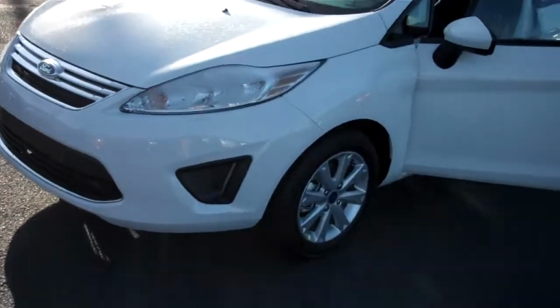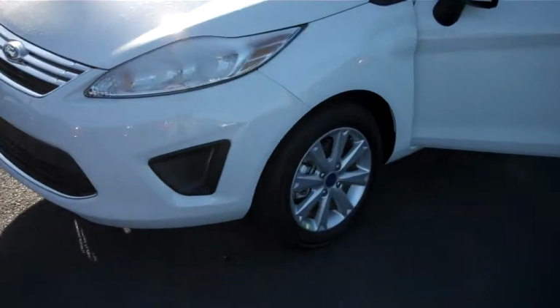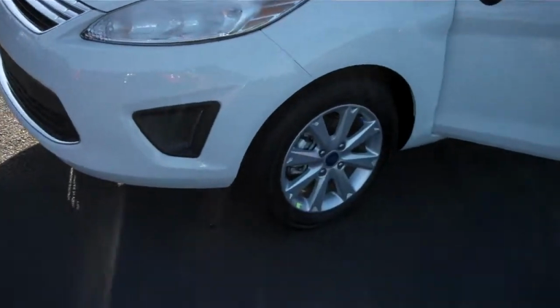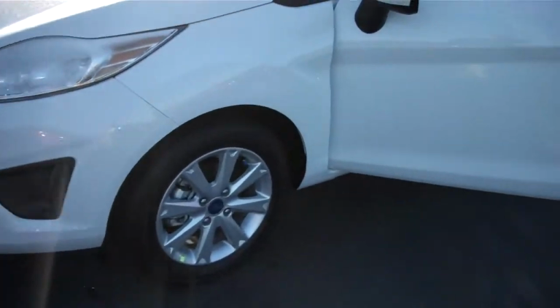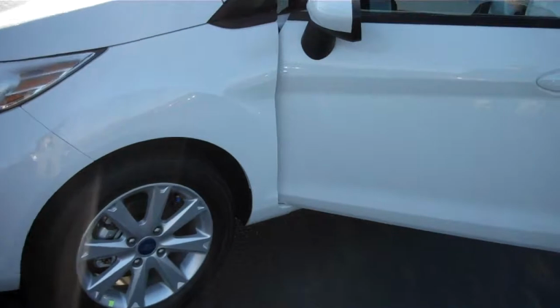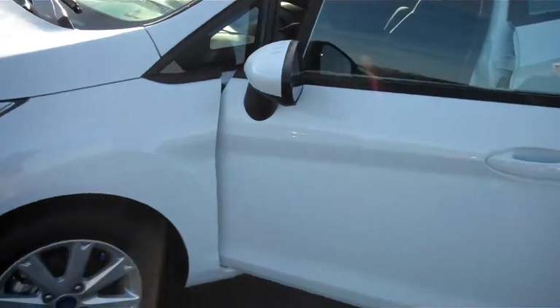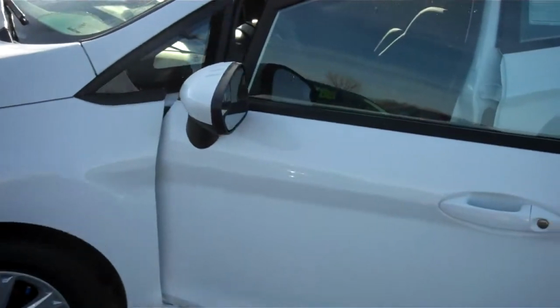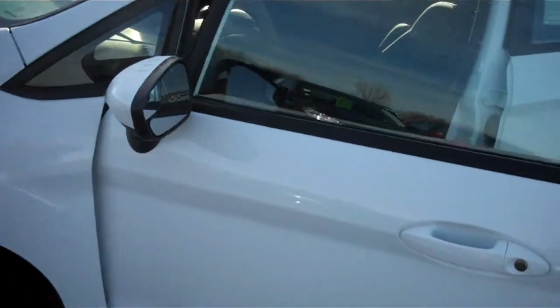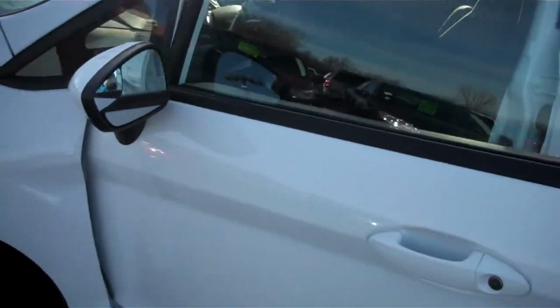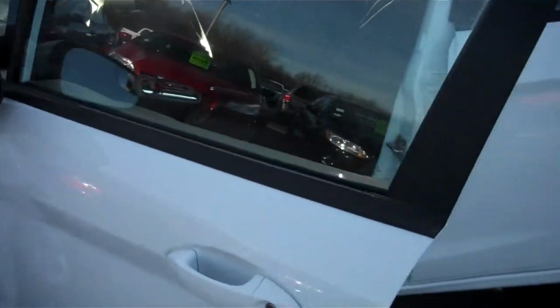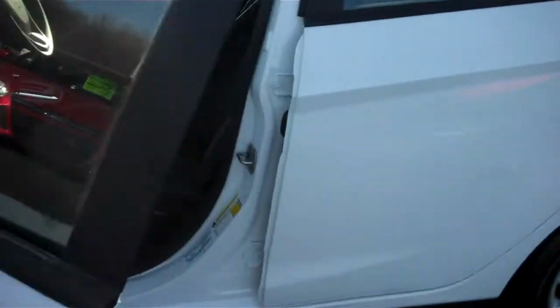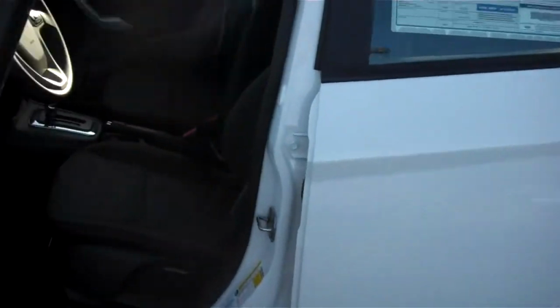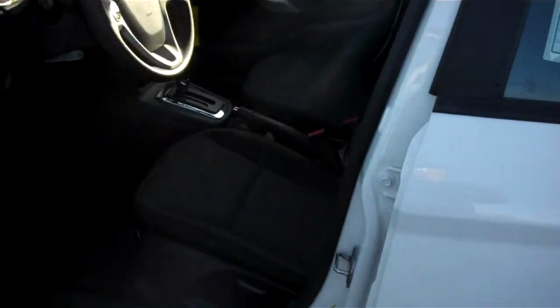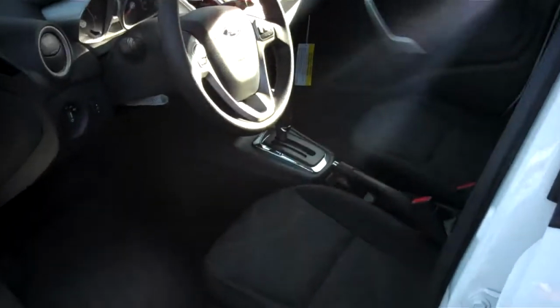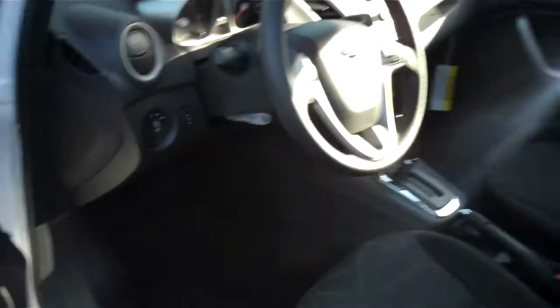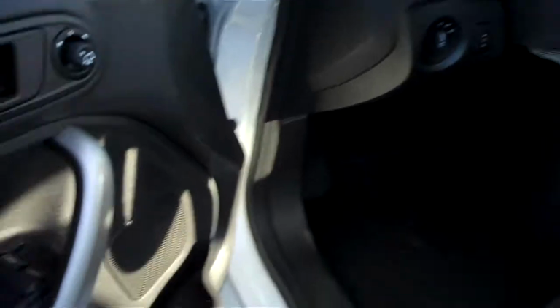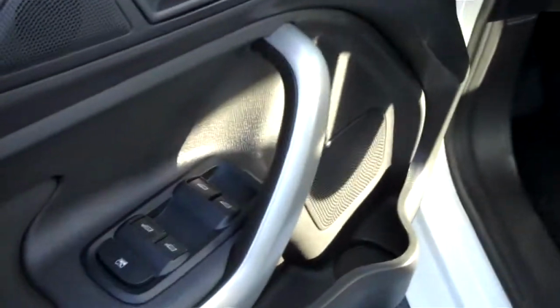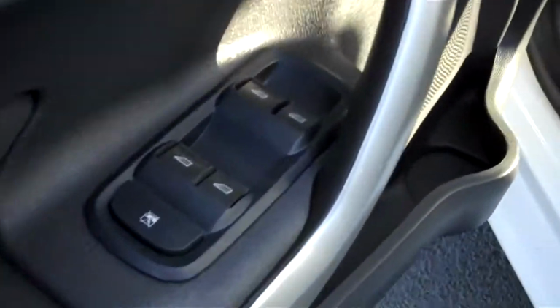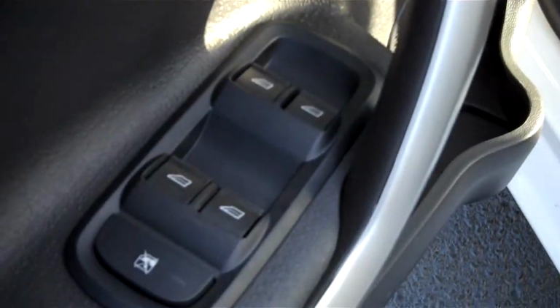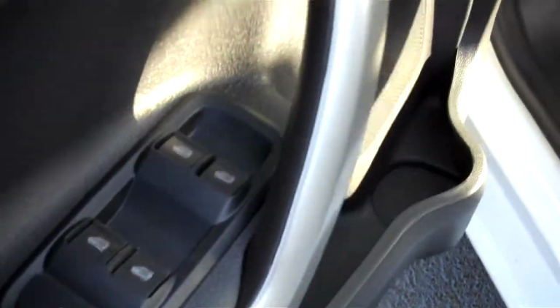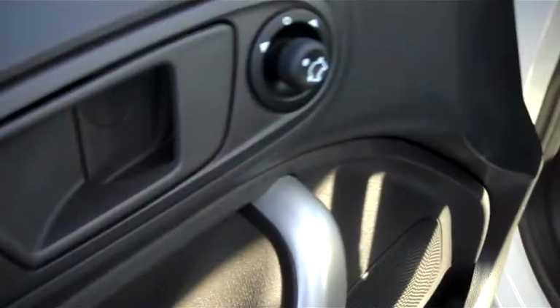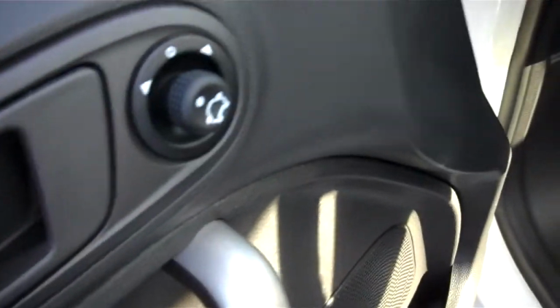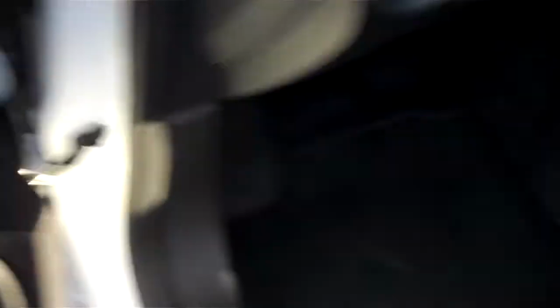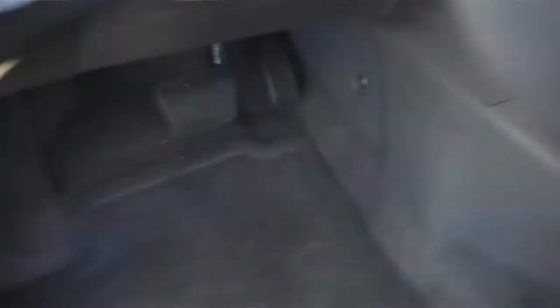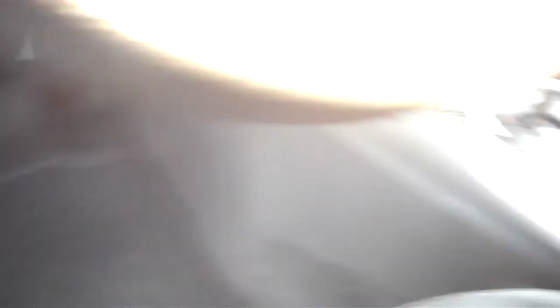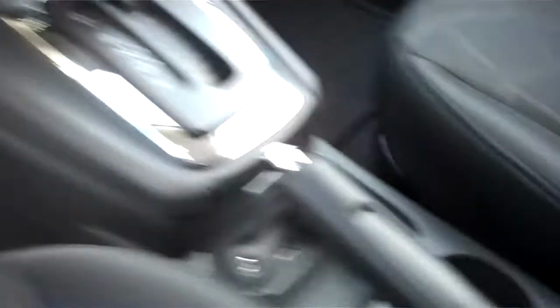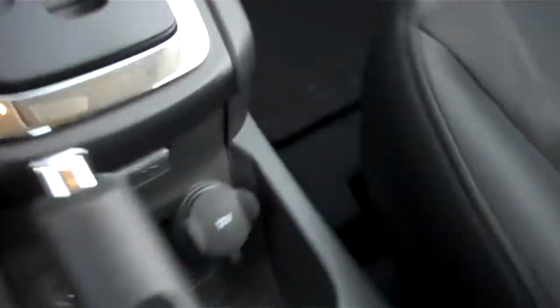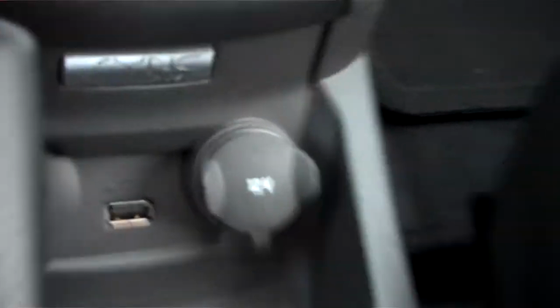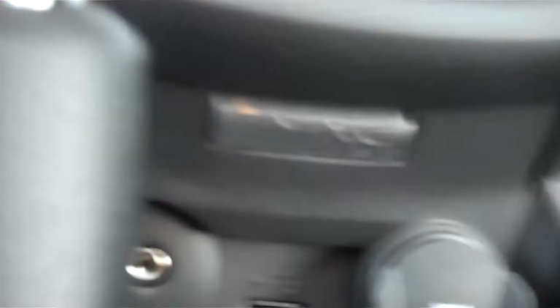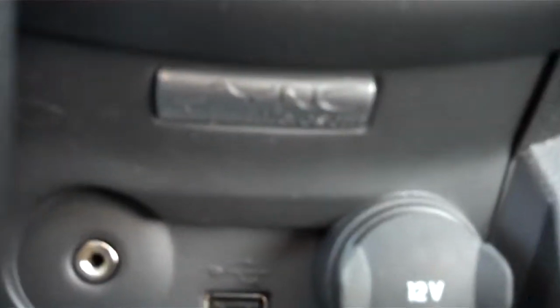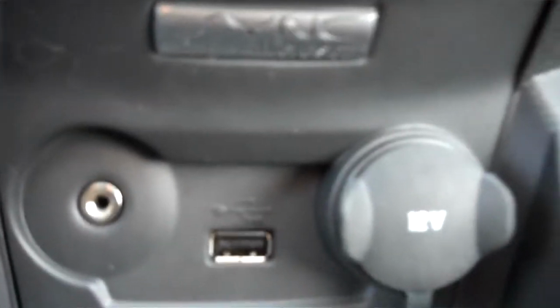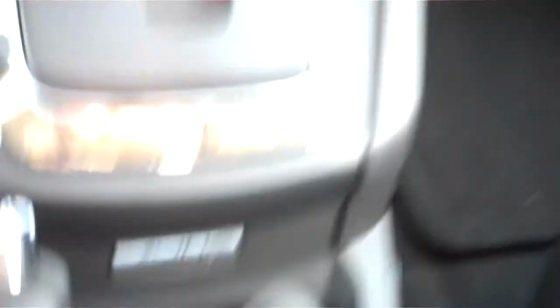Fog lamps, alloy wheels, chrome grille, body colored mirrors. This one also has power locks, windows, and mirrors, along with the sync system to pair your phone.